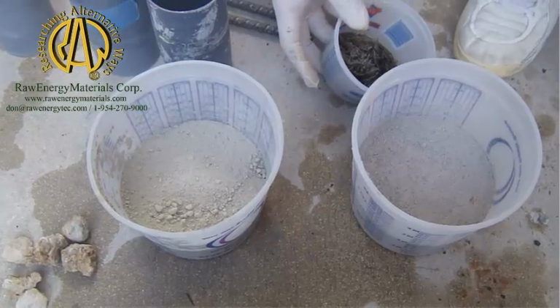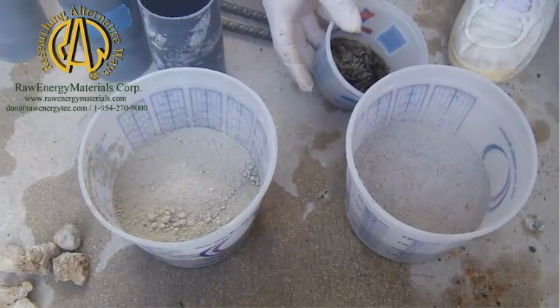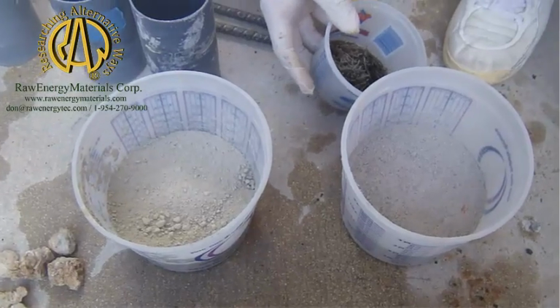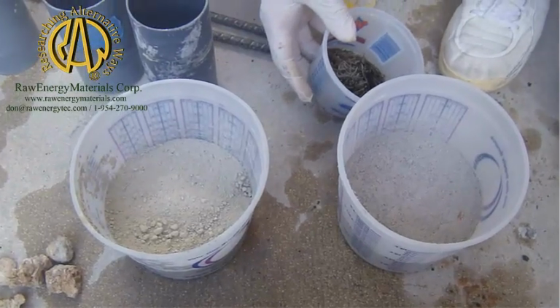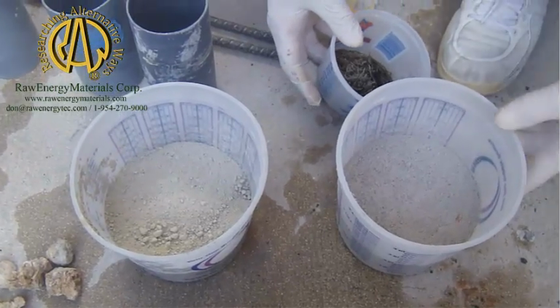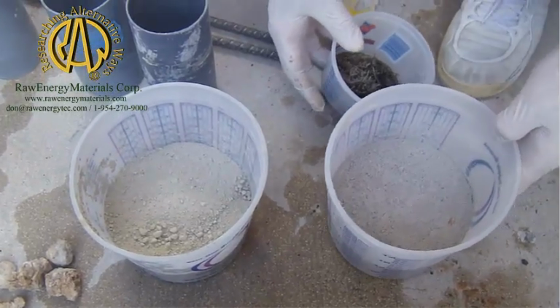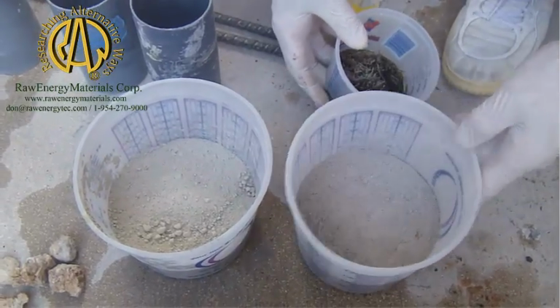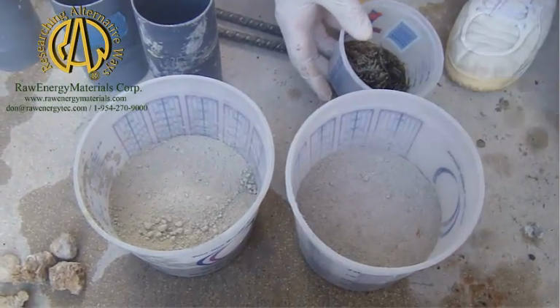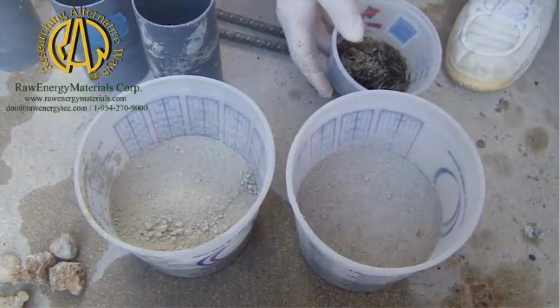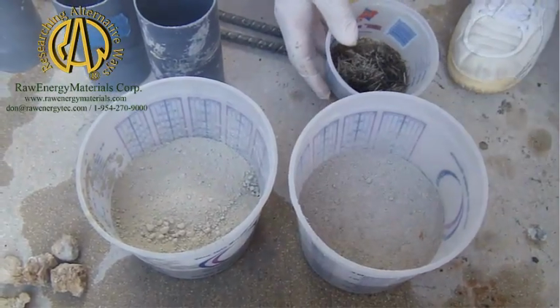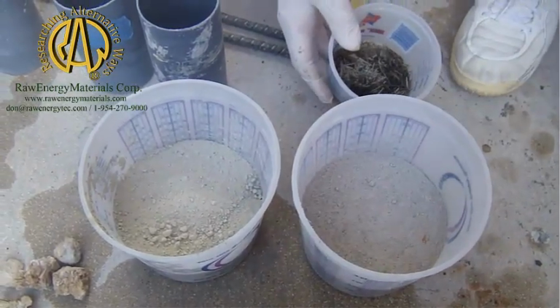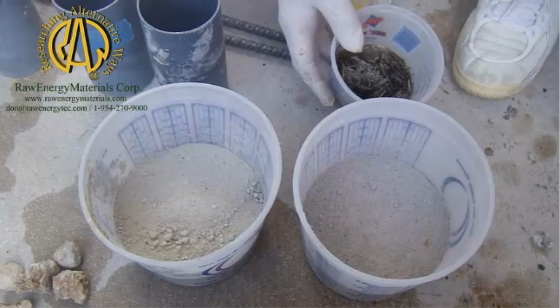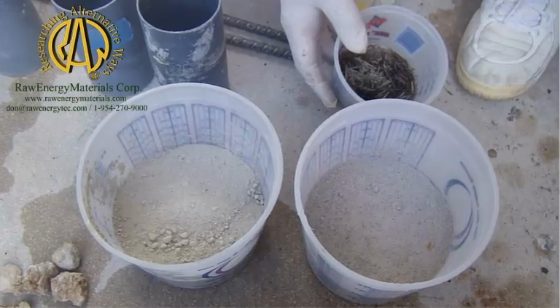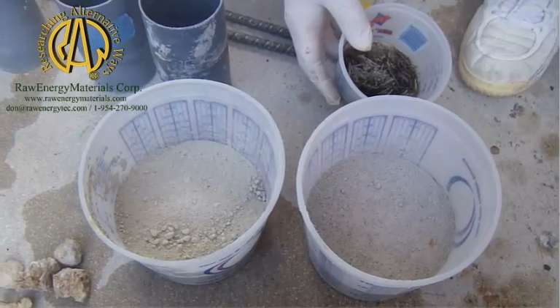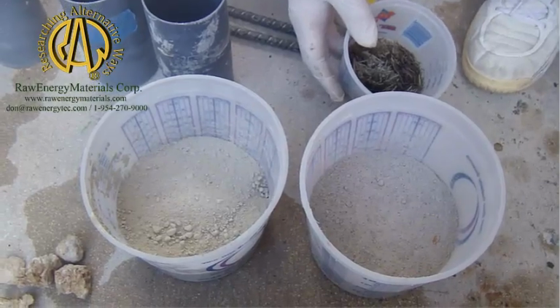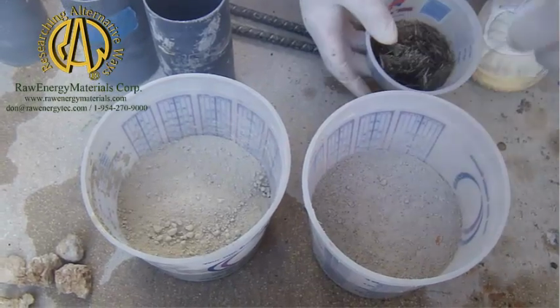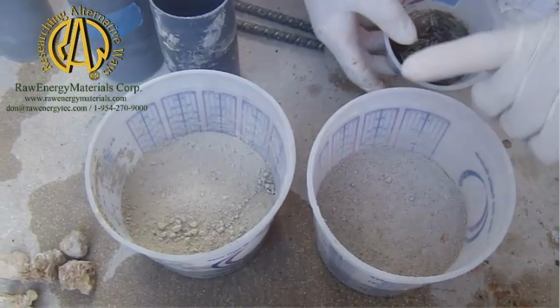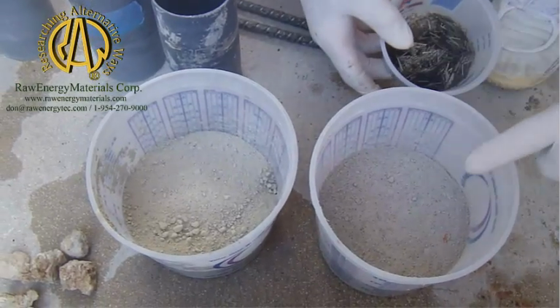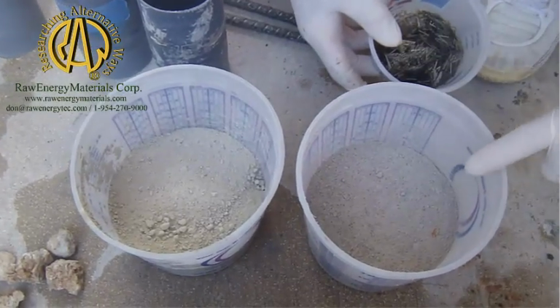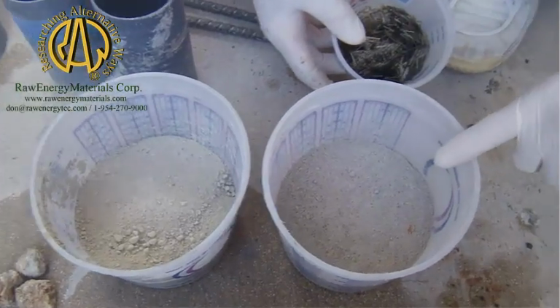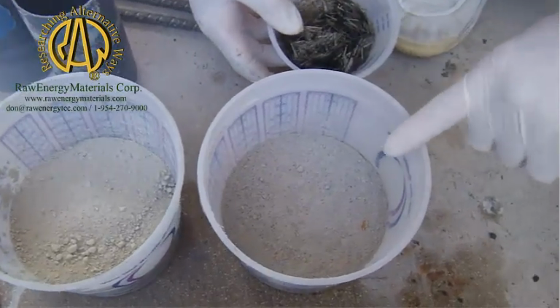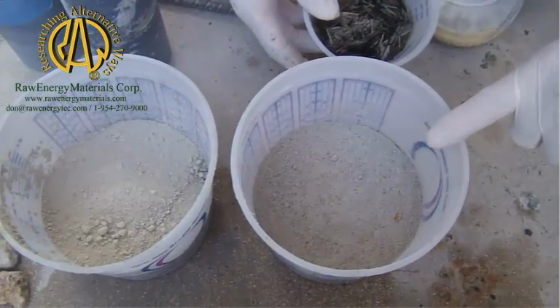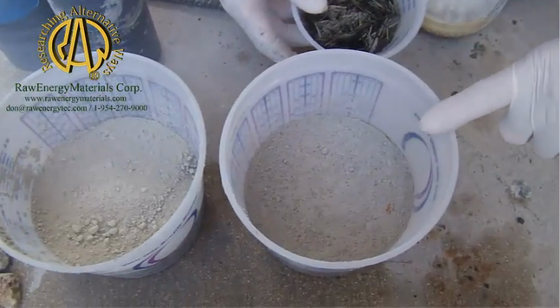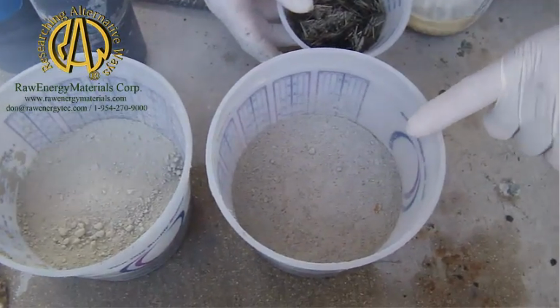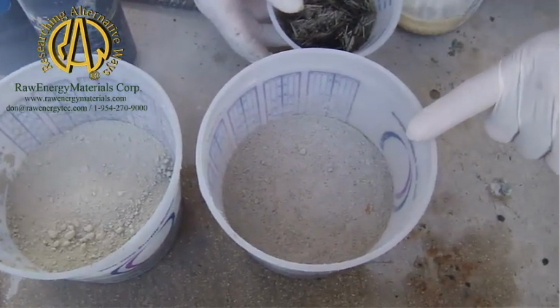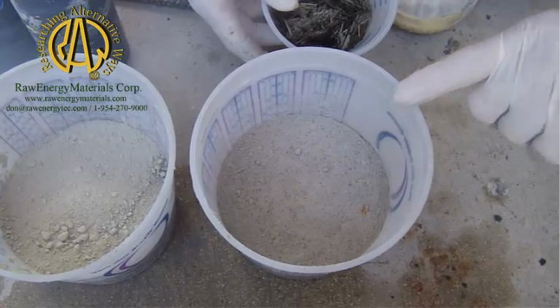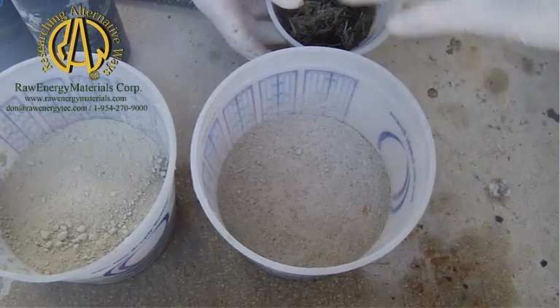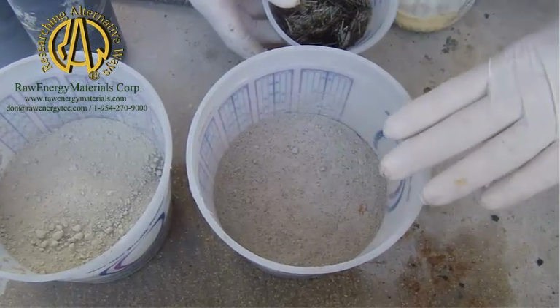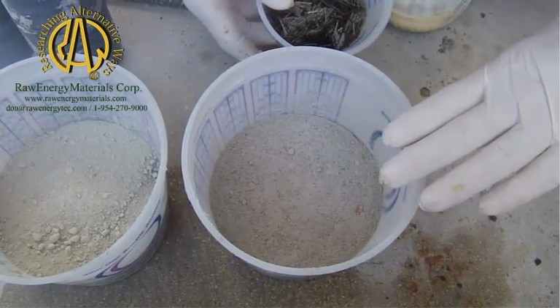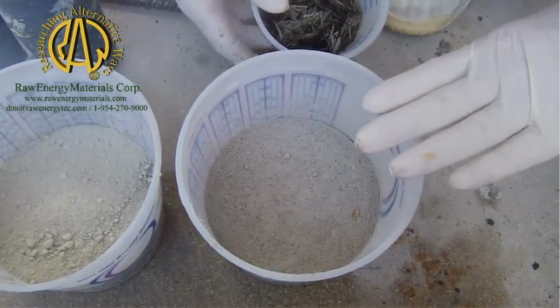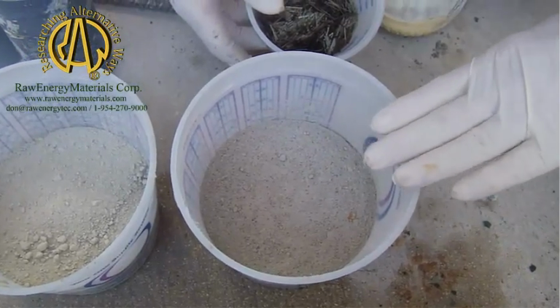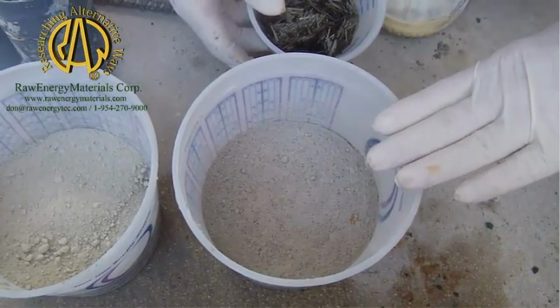Afternoon, I'm Don Smith, Raw Energy Materials. I have a little non-scientific fun here. In this one, I have our Velocopolymer, which has nothing to do with Portland whatsoever.